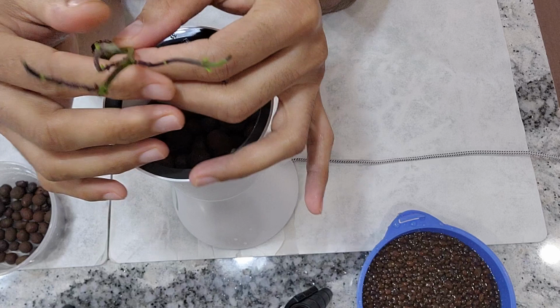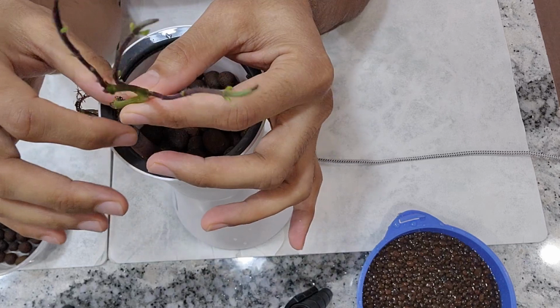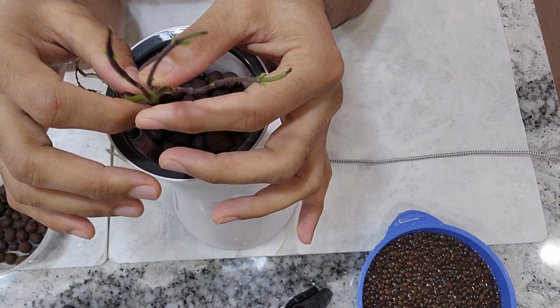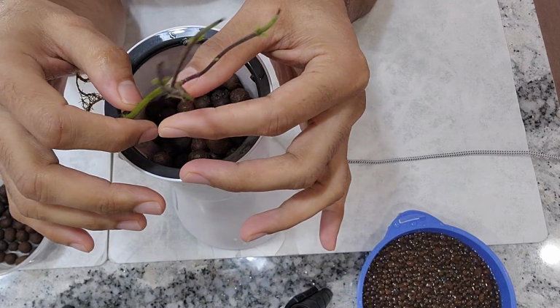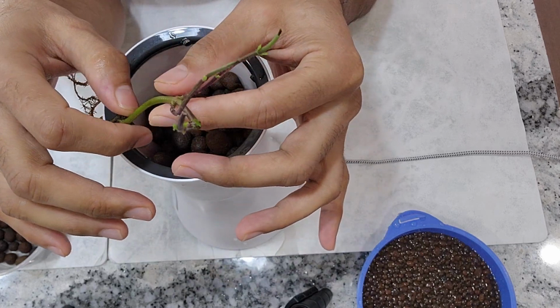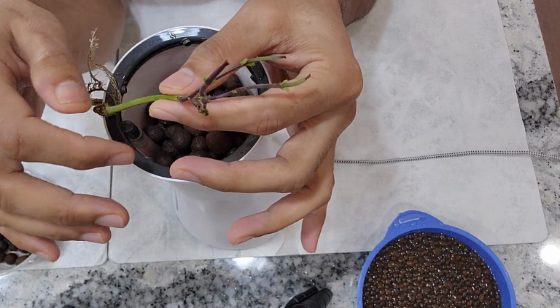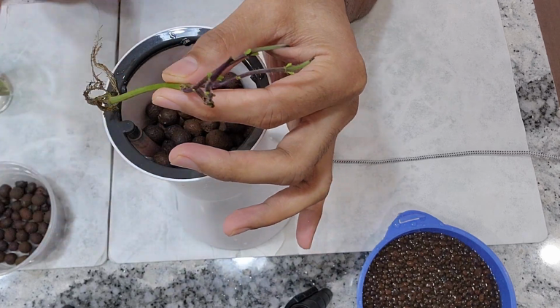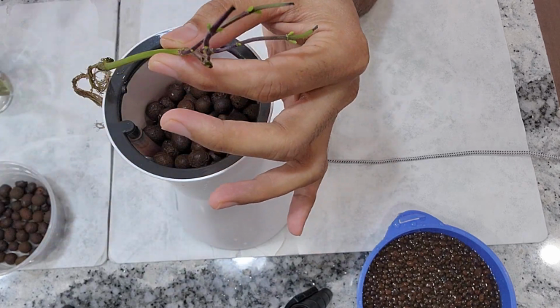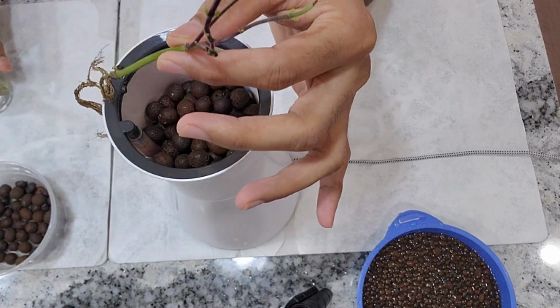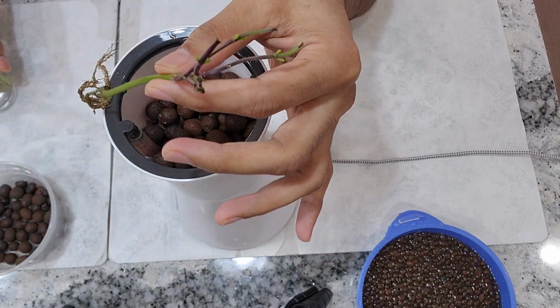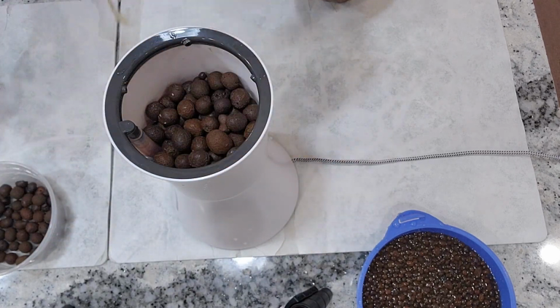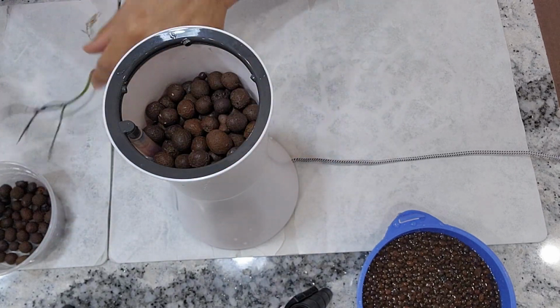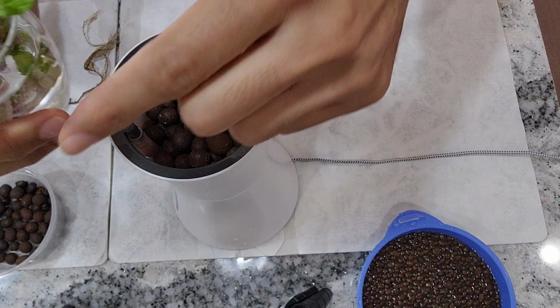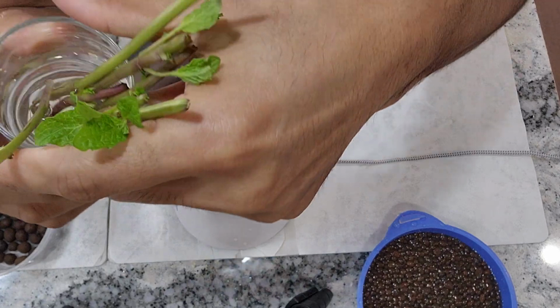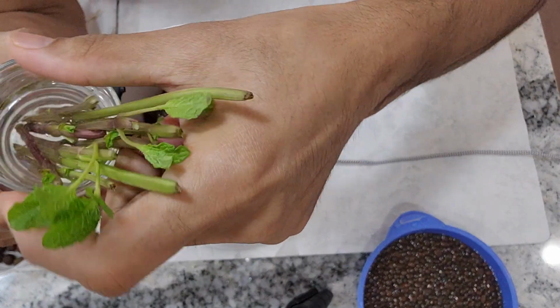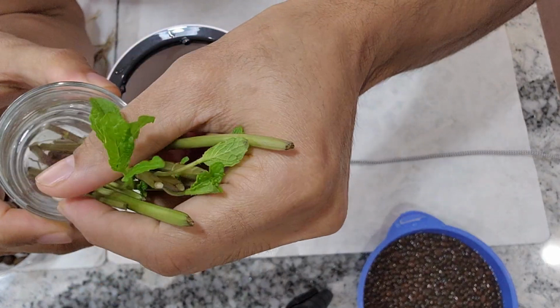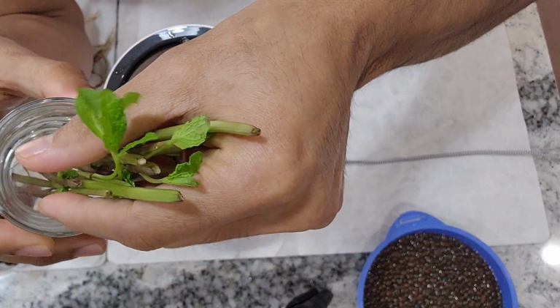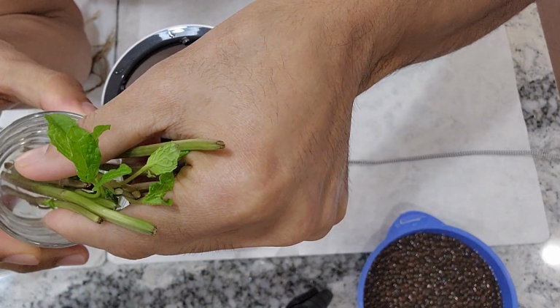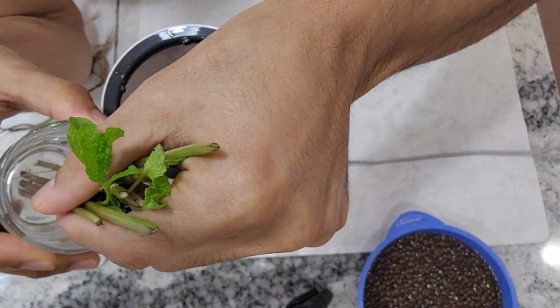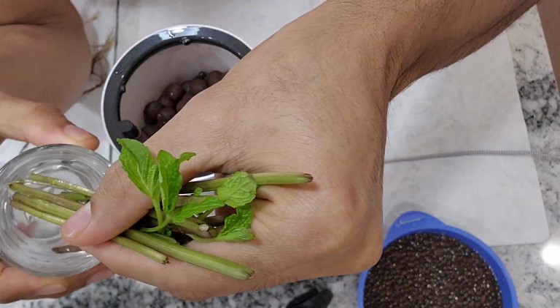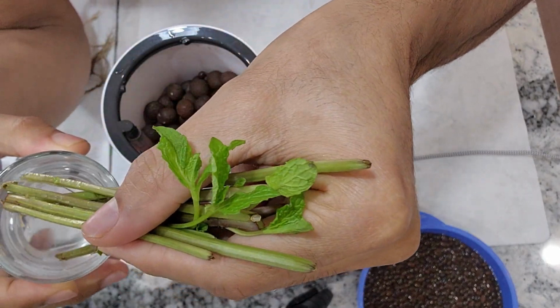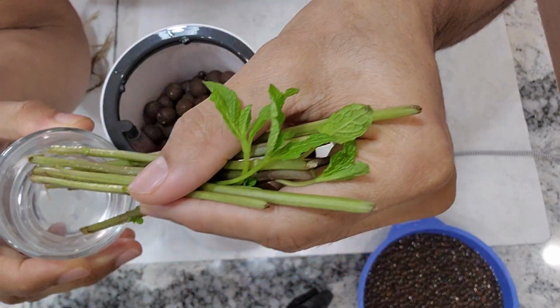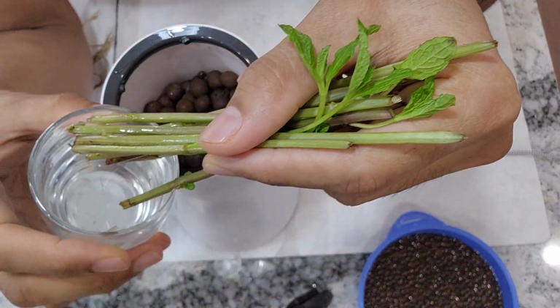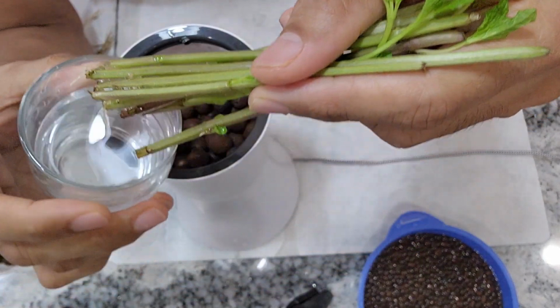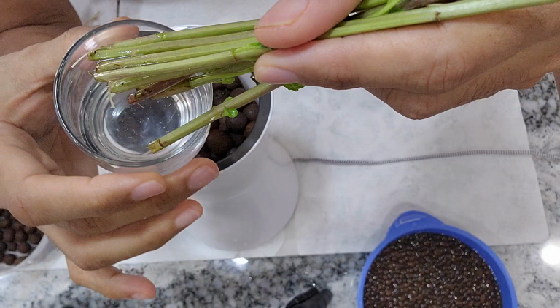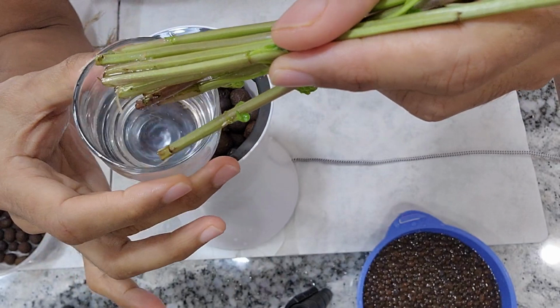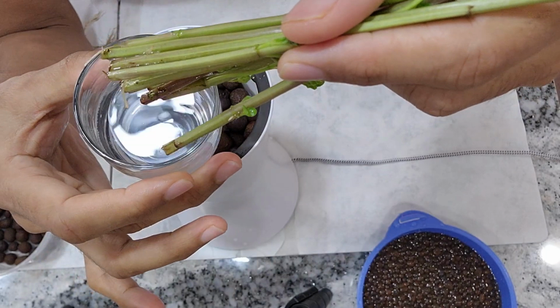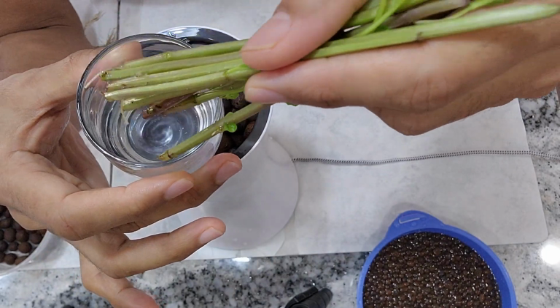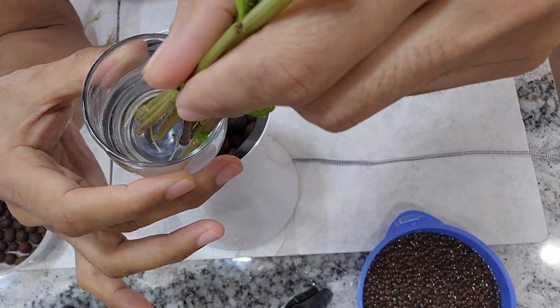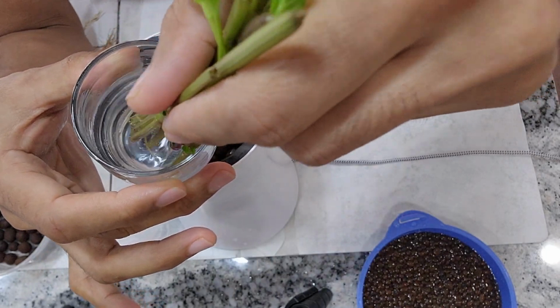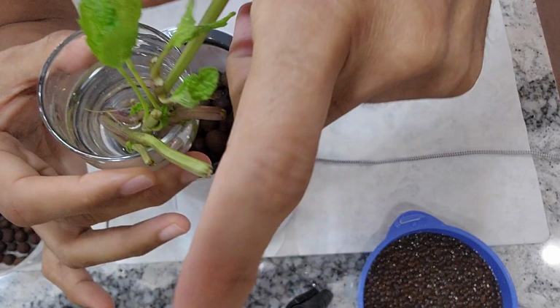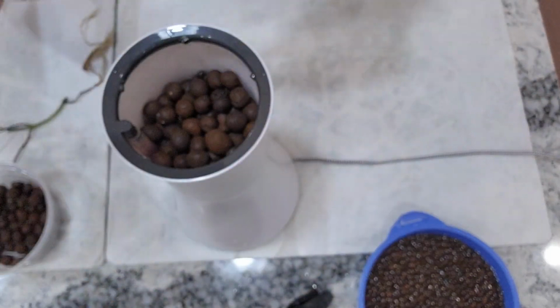This is the mint I just bought from an Asian store as a bunch. I took all the leaves off the stems and placed the stems into a small glass of water like this, and they rooted very well.